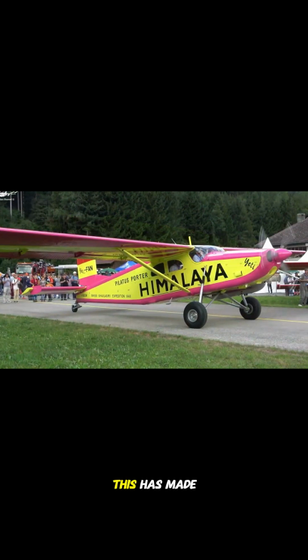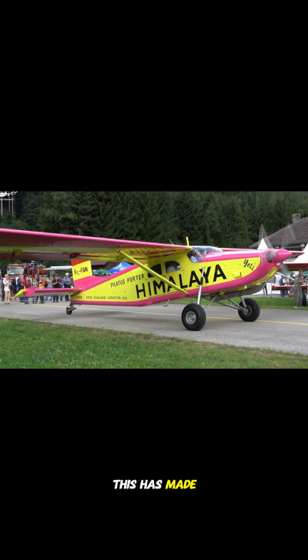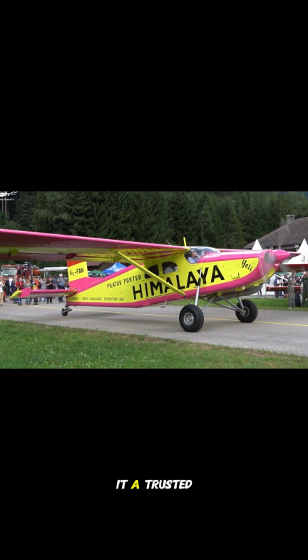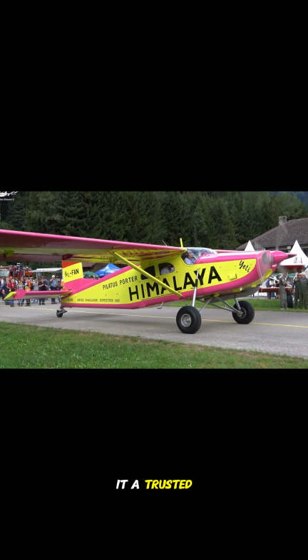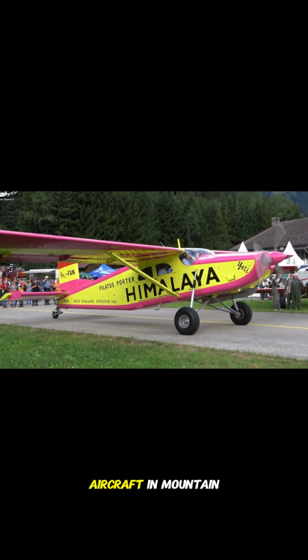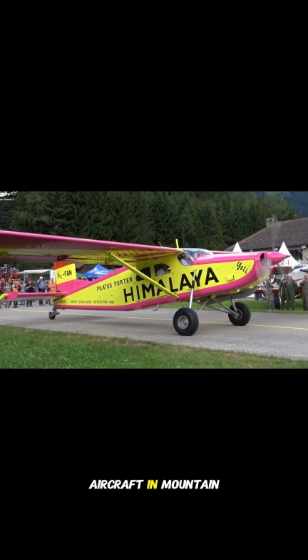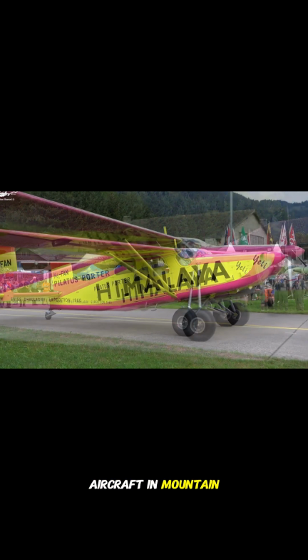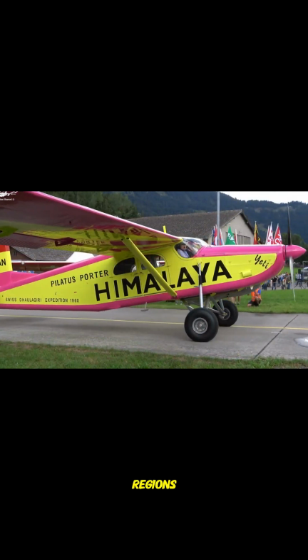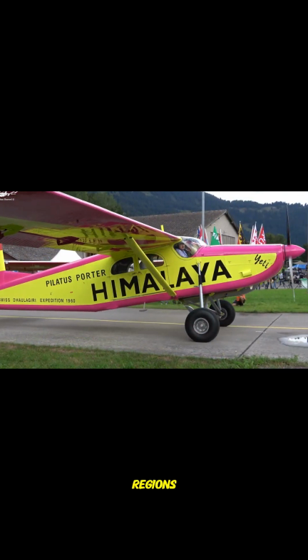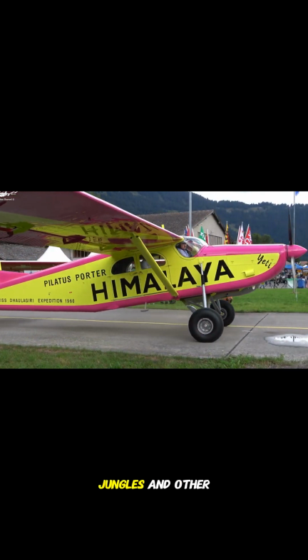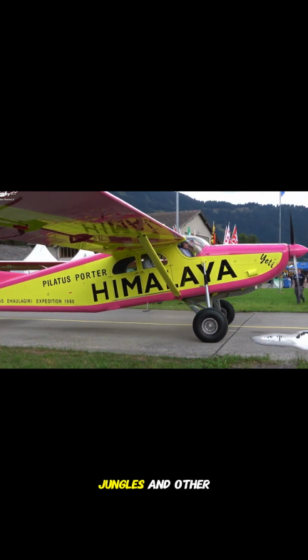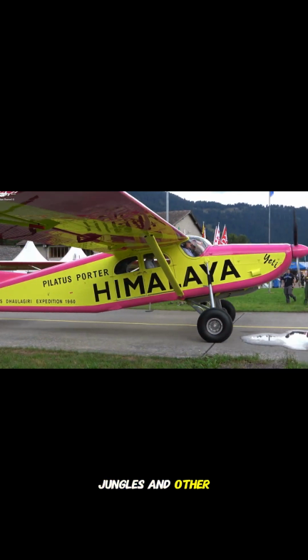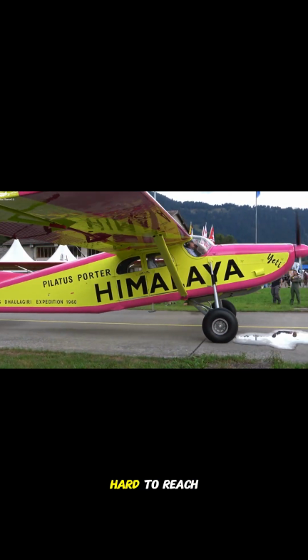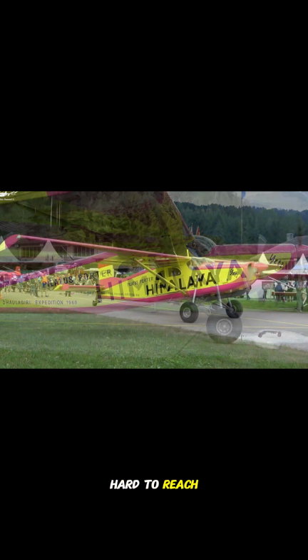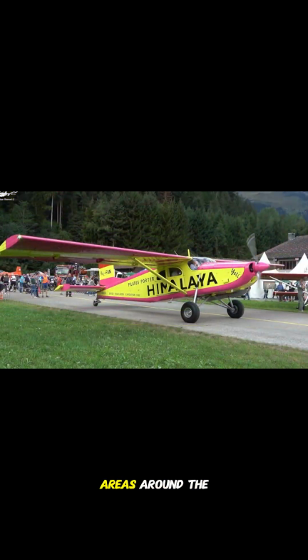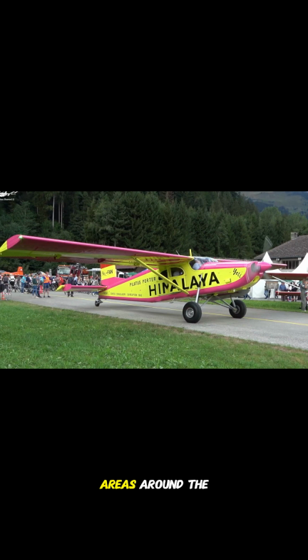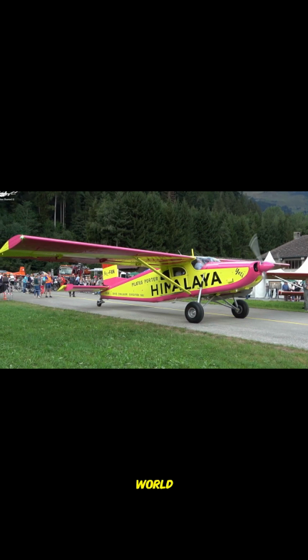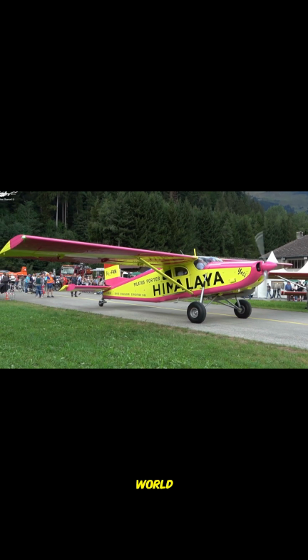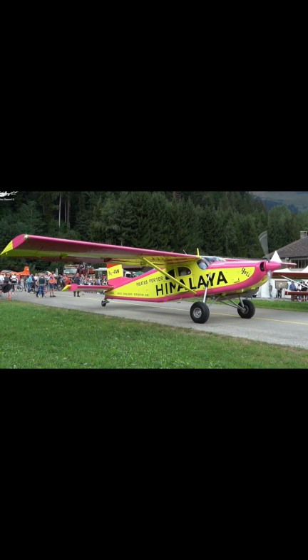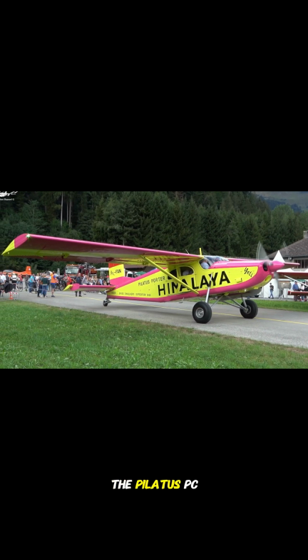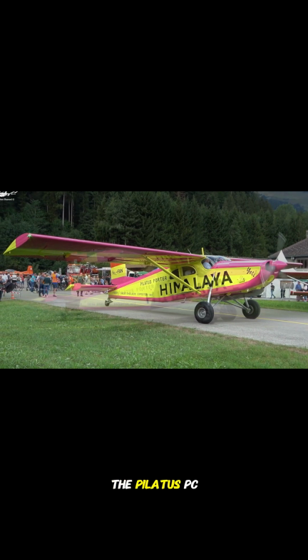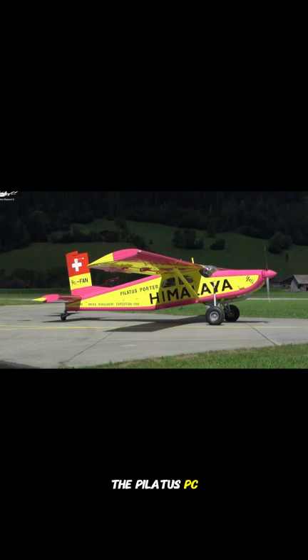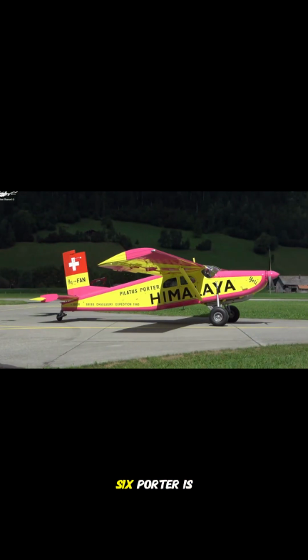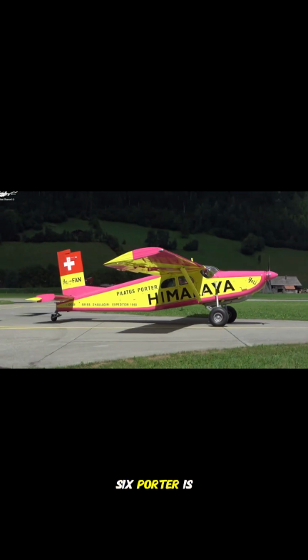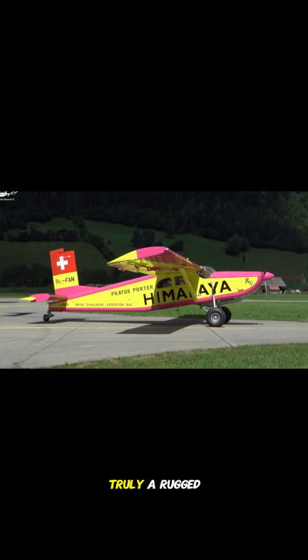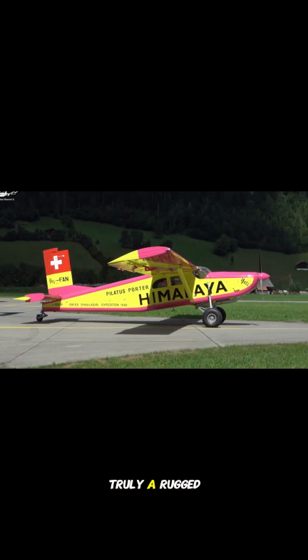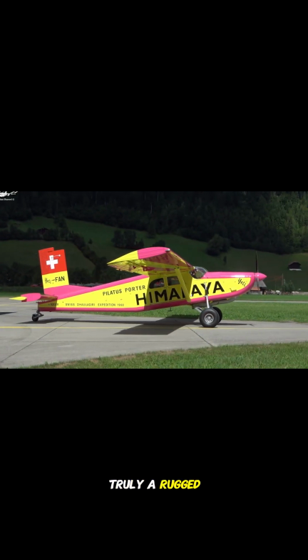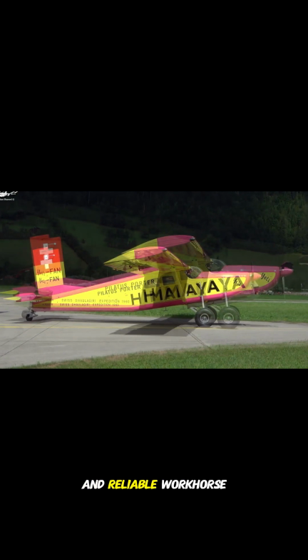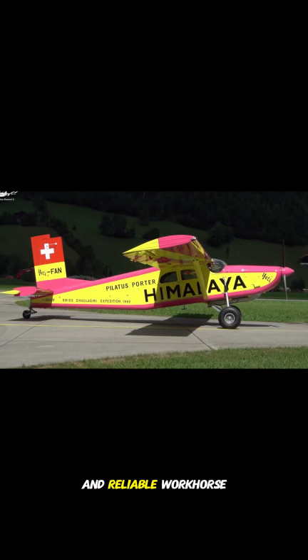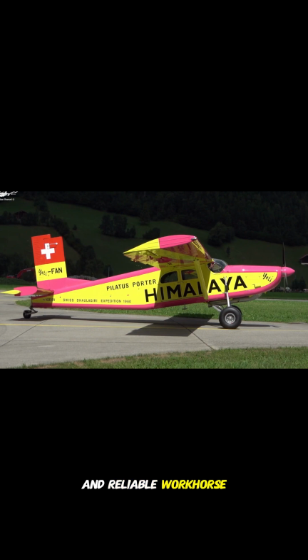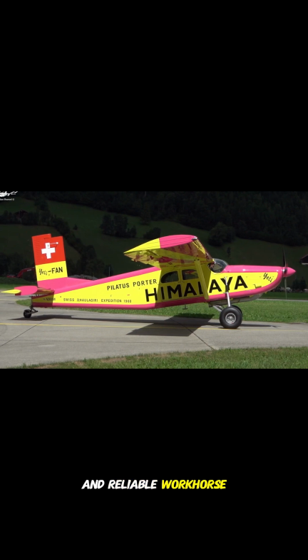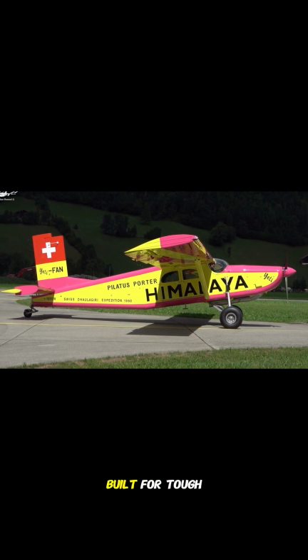This has made it a trusted aircraft in mountain regions, jungles, and other hard-to-reach areas around the world. The Pilatus PC-6 Porter is truly a rugged and reliable workhorse built for tough missions.